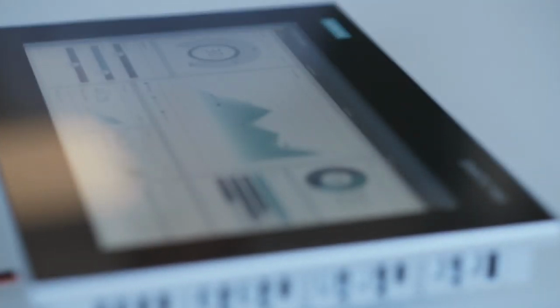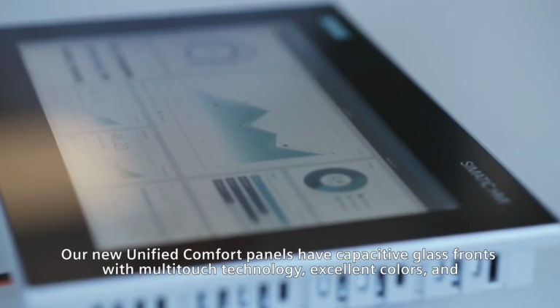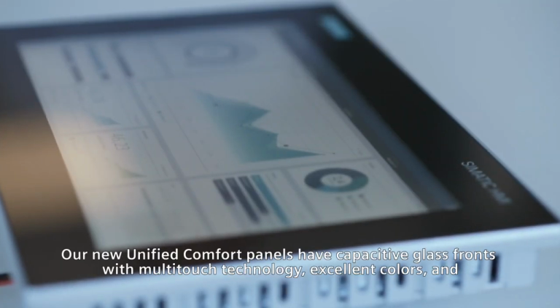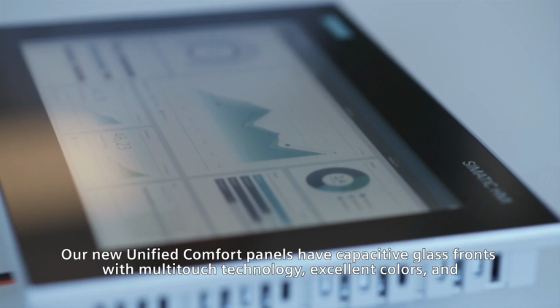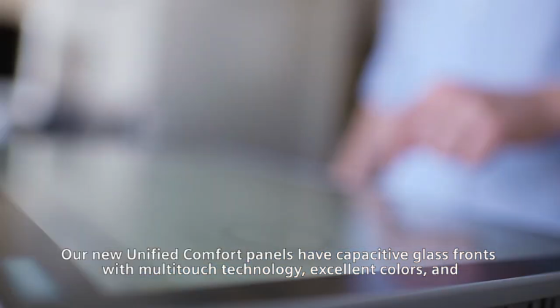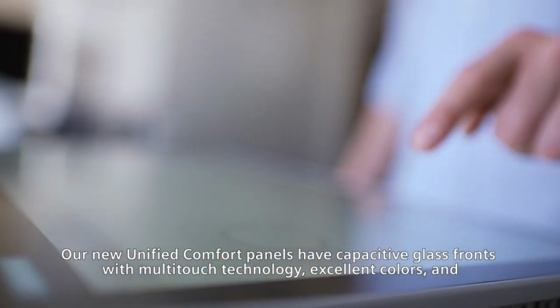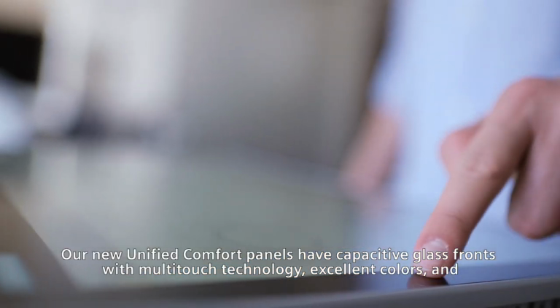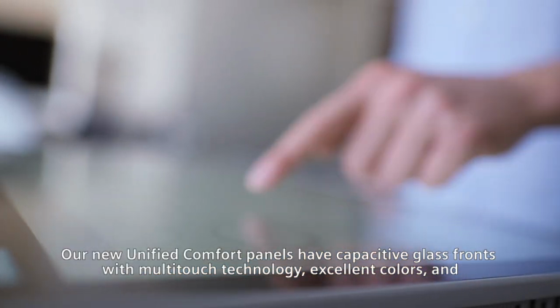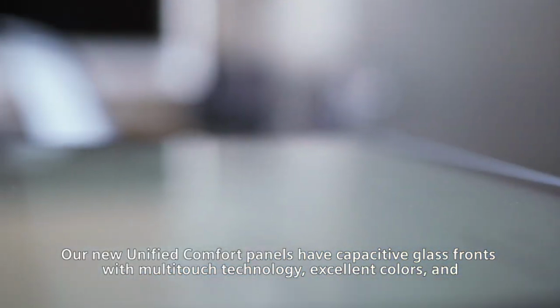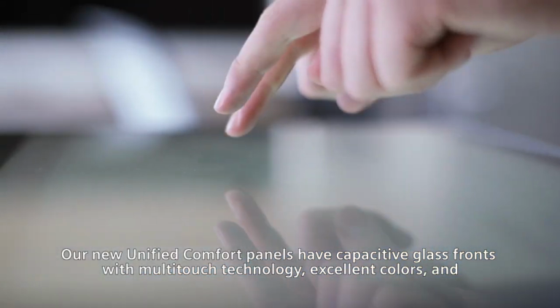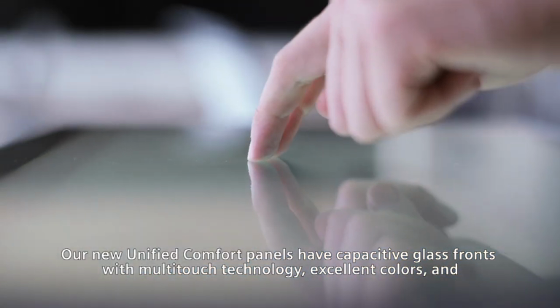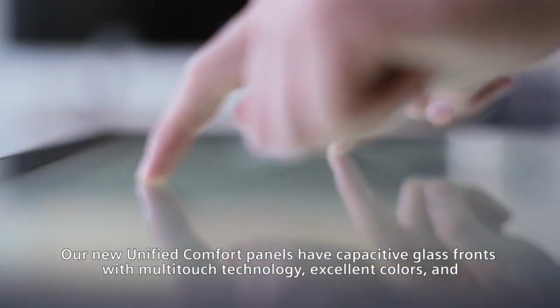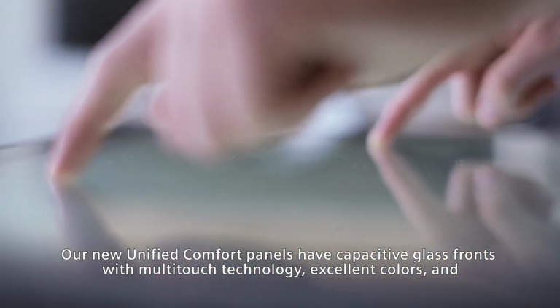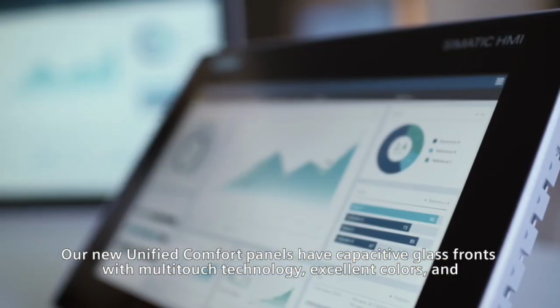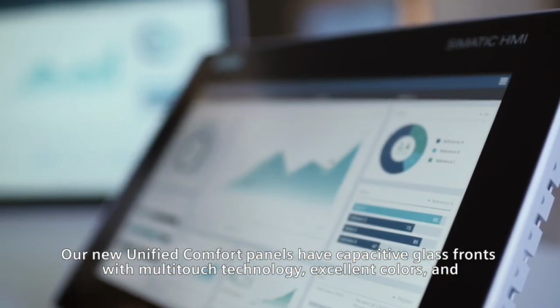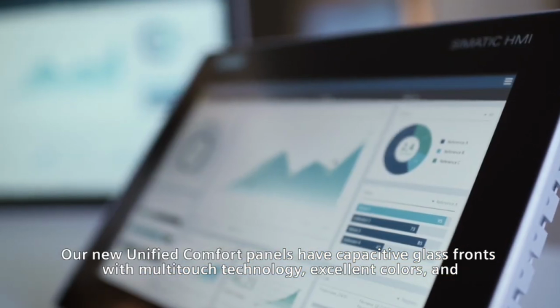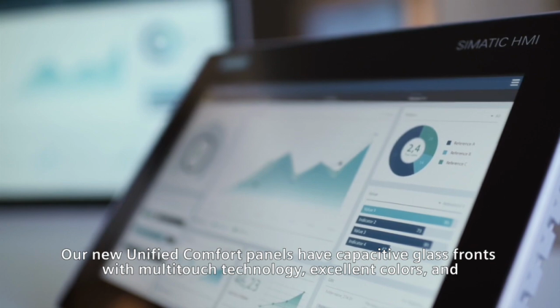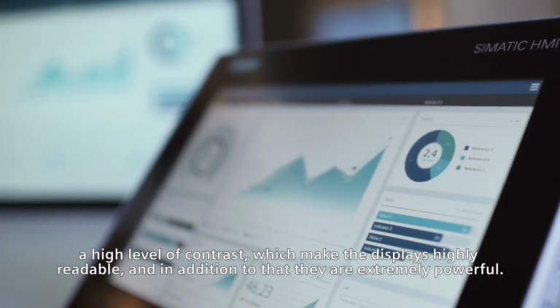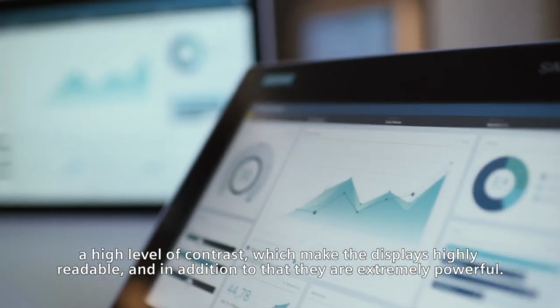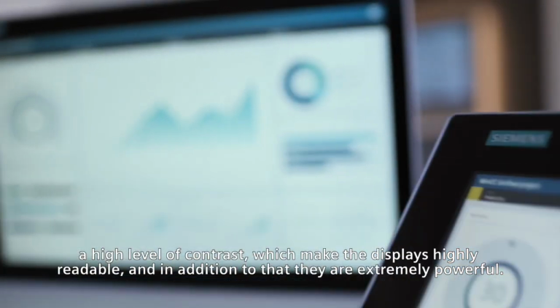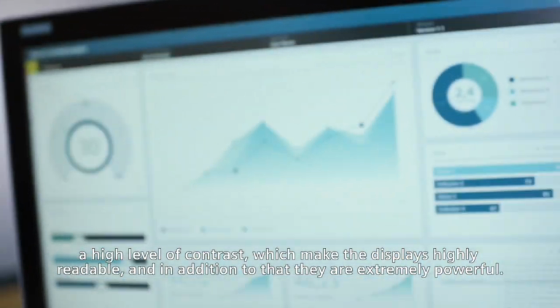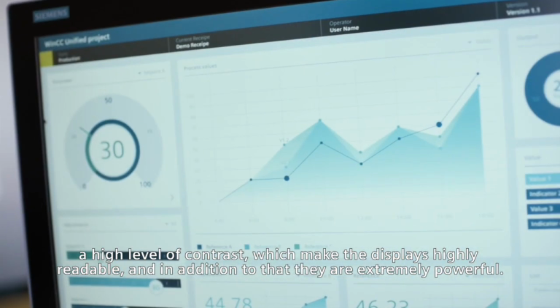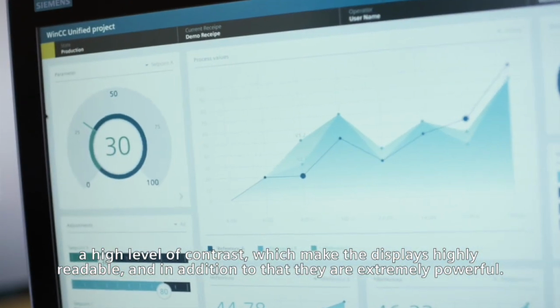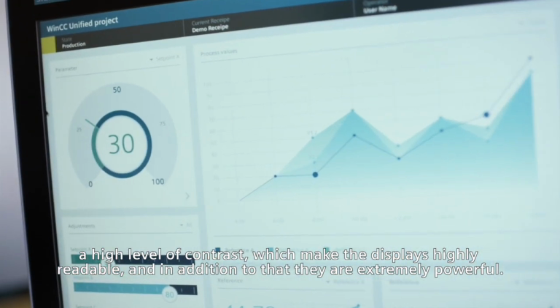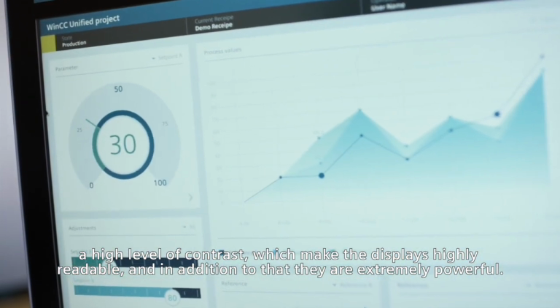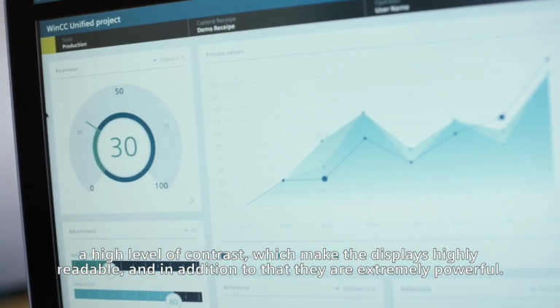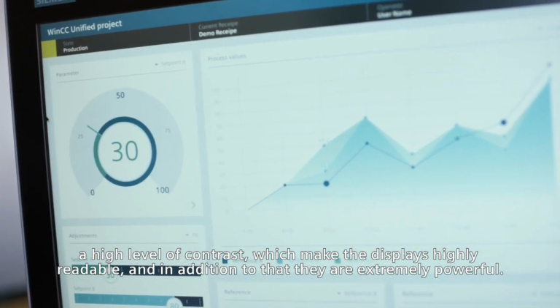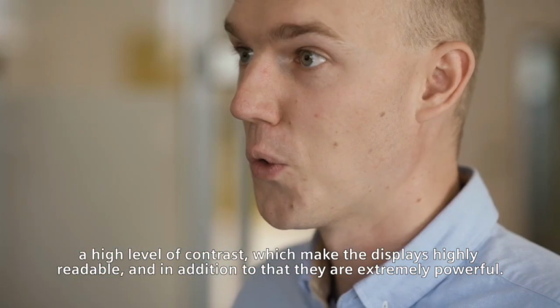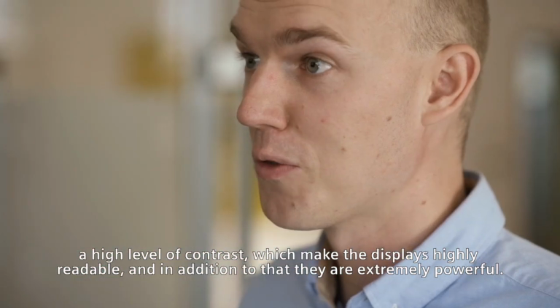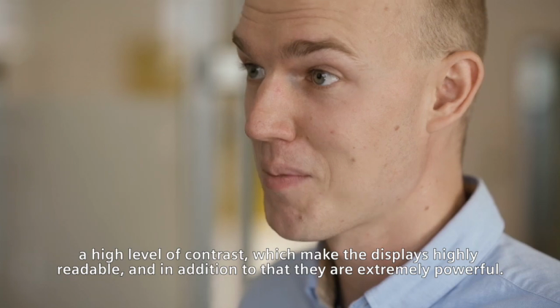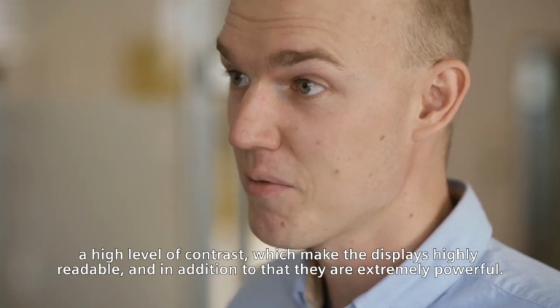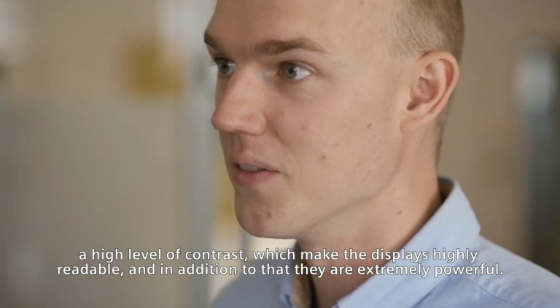Our new unified comfort panels have capacitive glass fronts with multi-touch technology, excellent colors and a high level of contrast, which make the displays highly readable. In addition to that, they are extremely powerful.